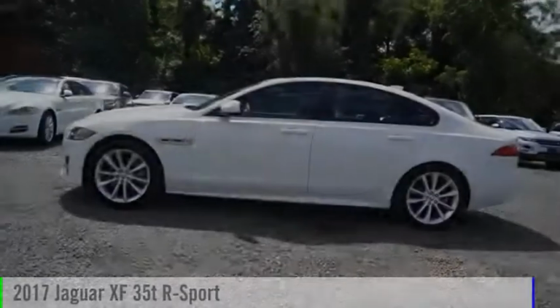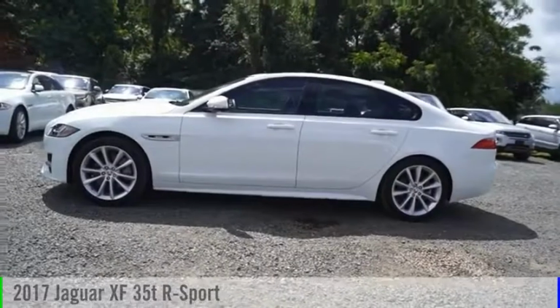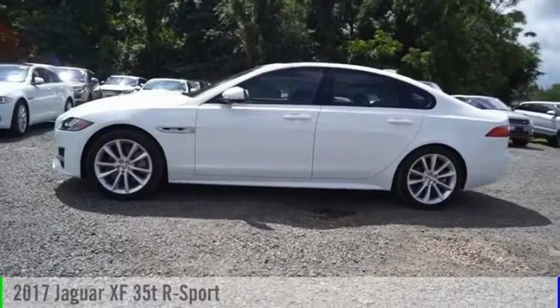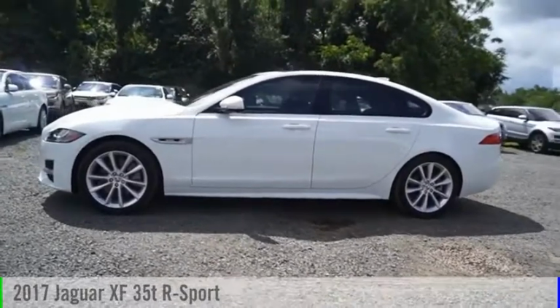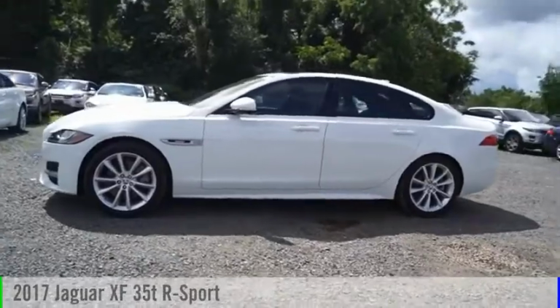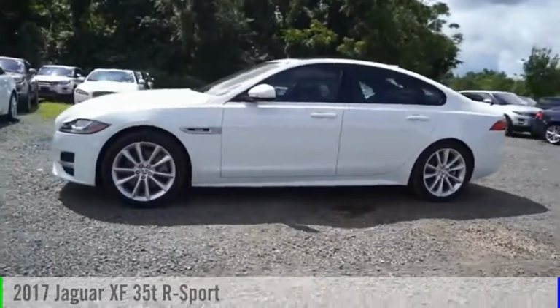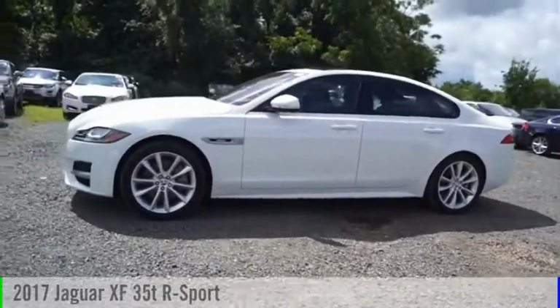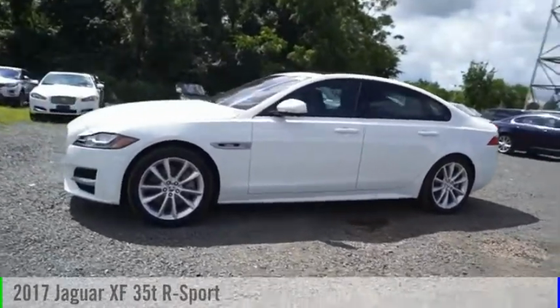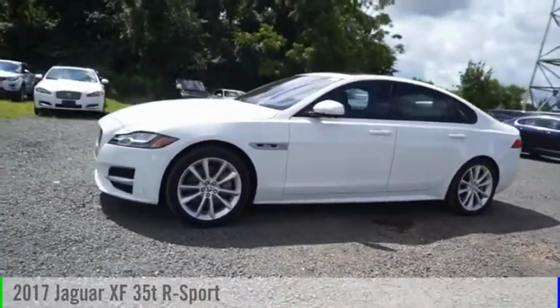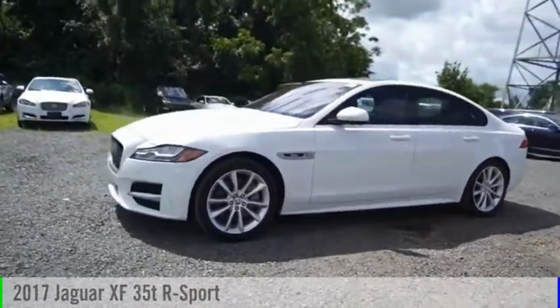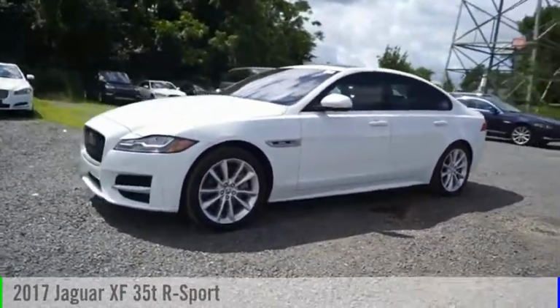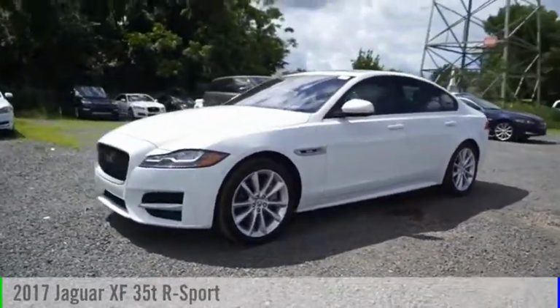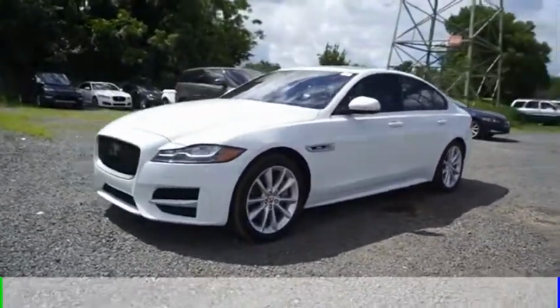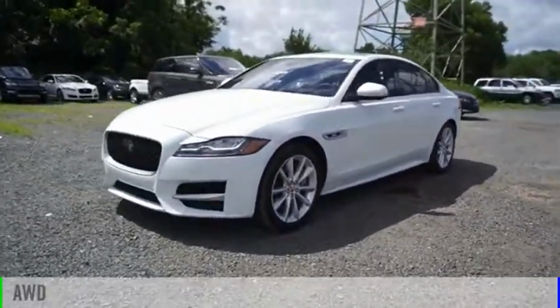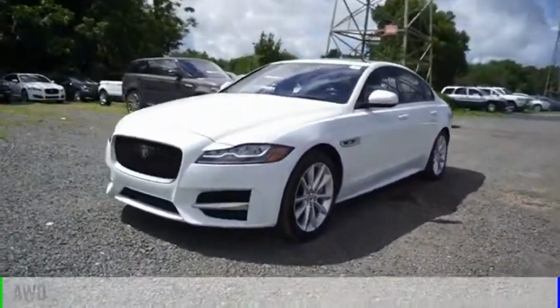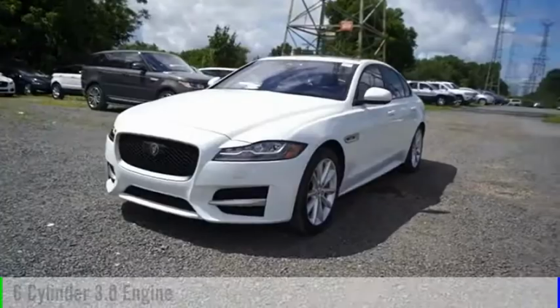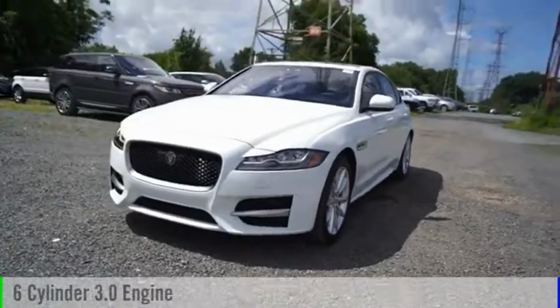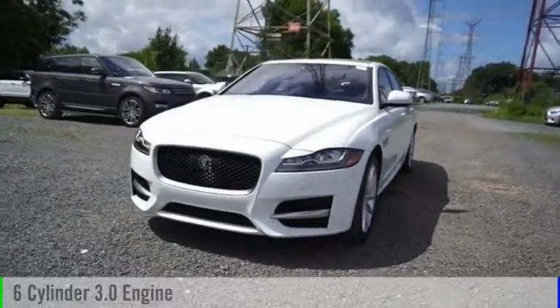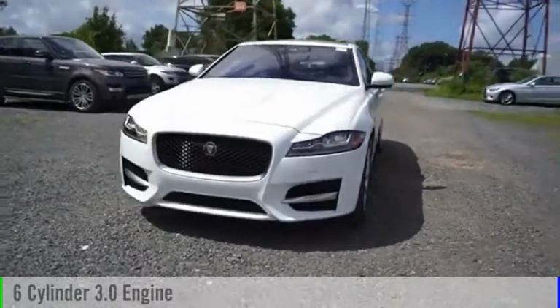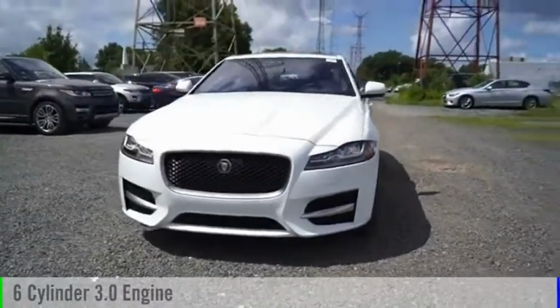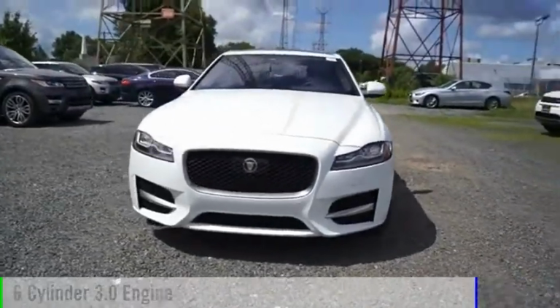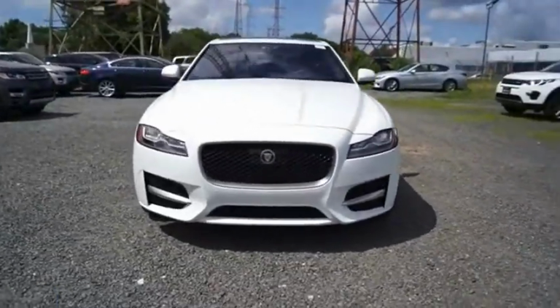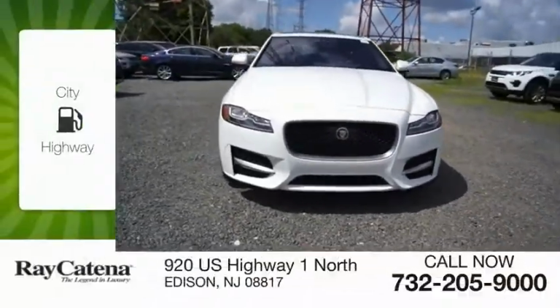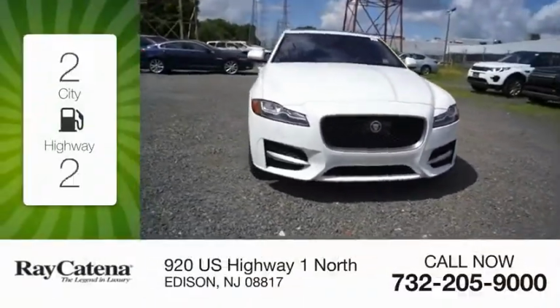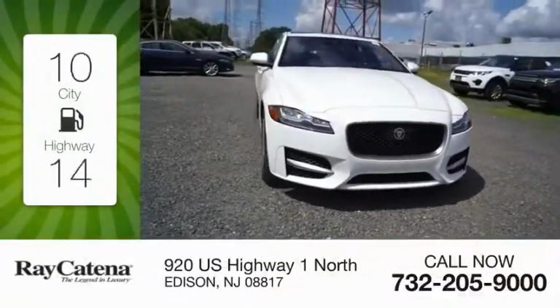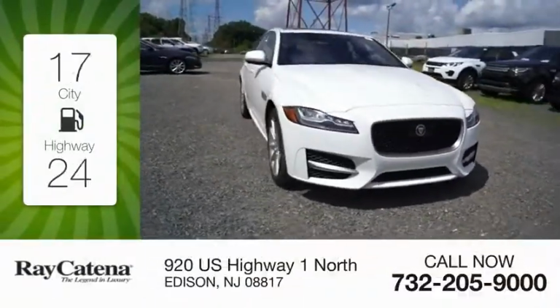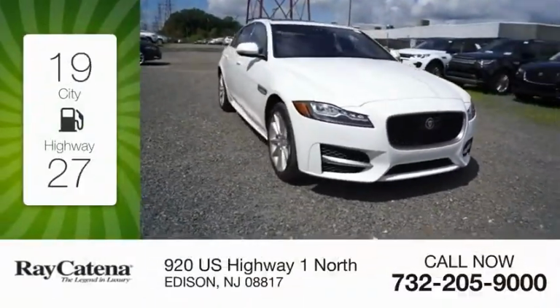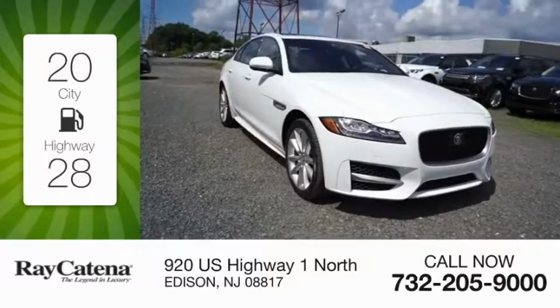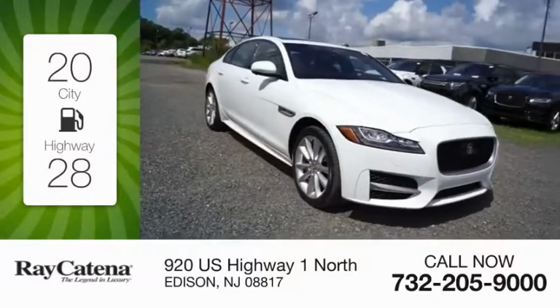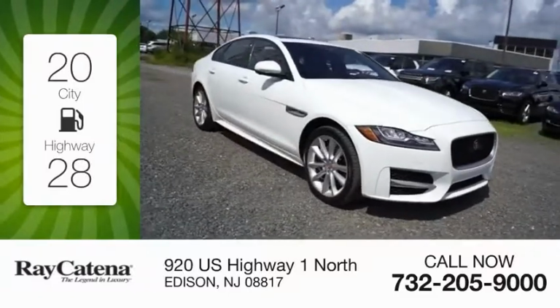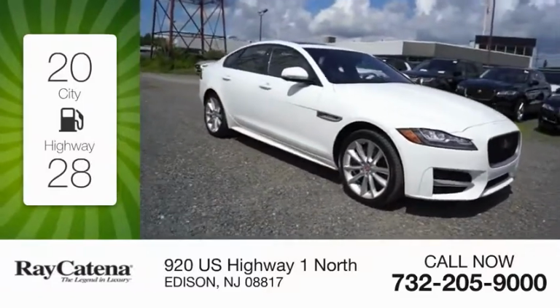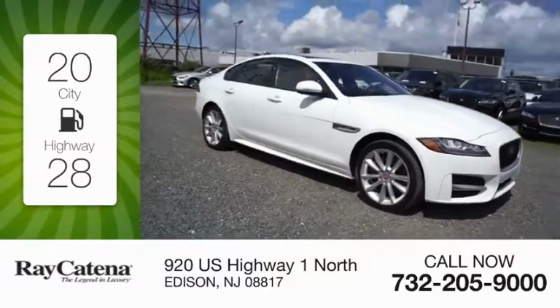Come test drive the 2017 XF. This vehicle is powered by an all-wheel drive, six-cylinder, 3.0 liter engine. Great fuel efficiency saves you money by requiring fewer trips to the gas station.